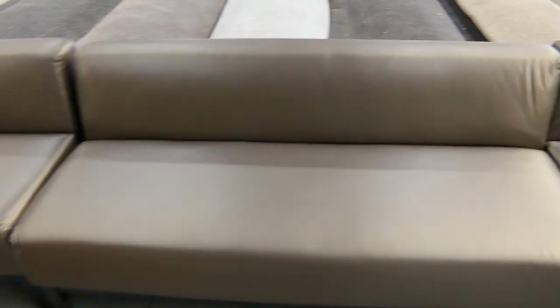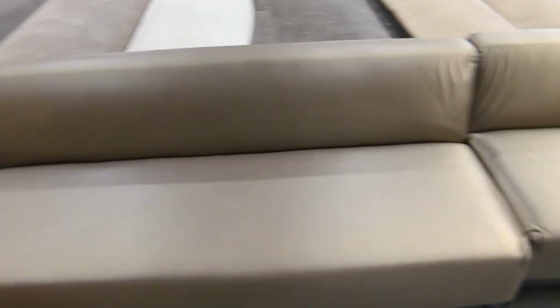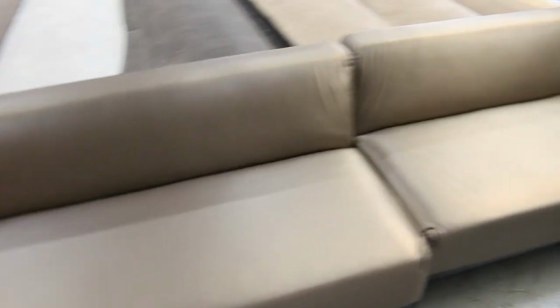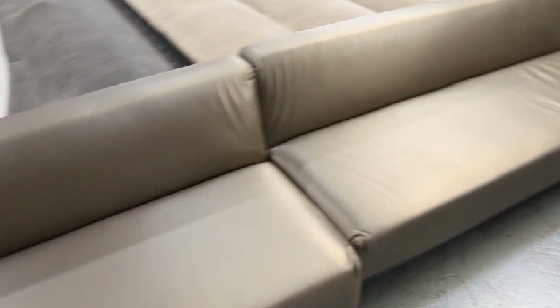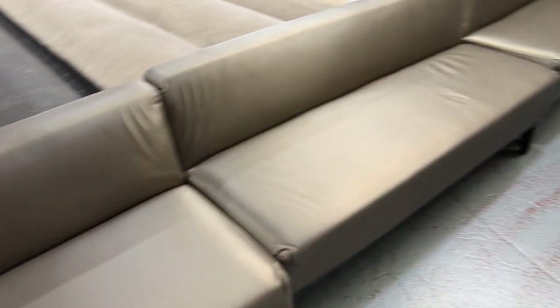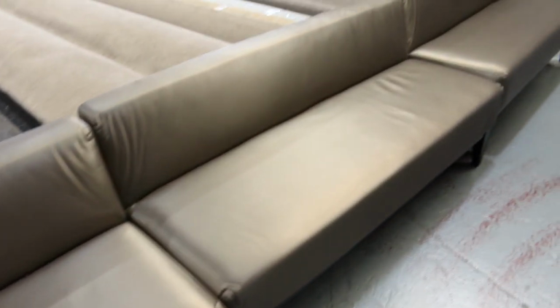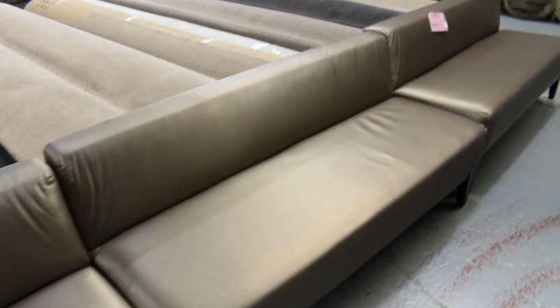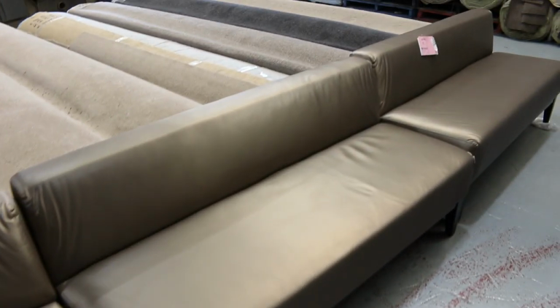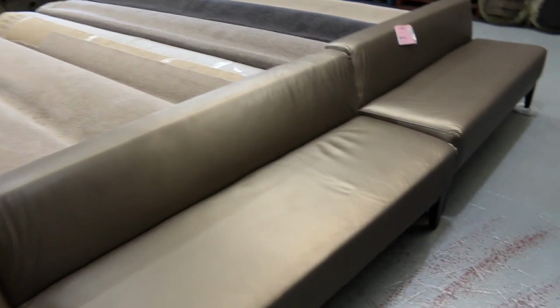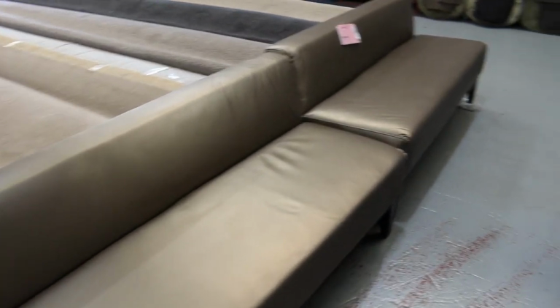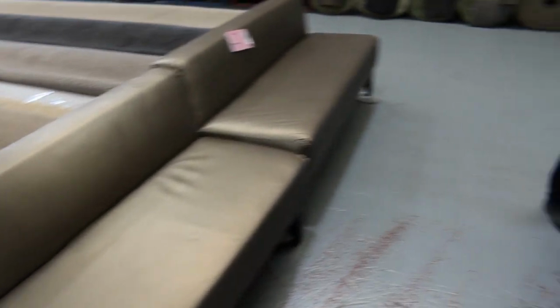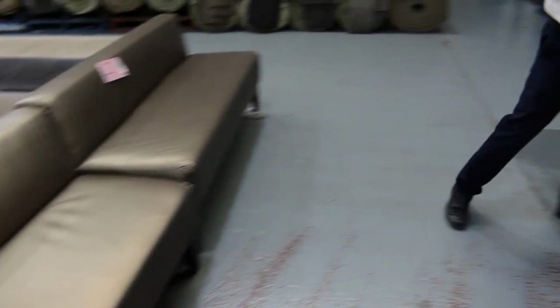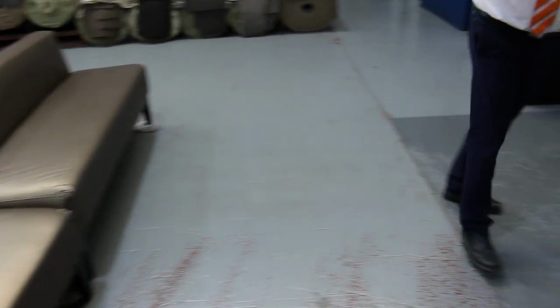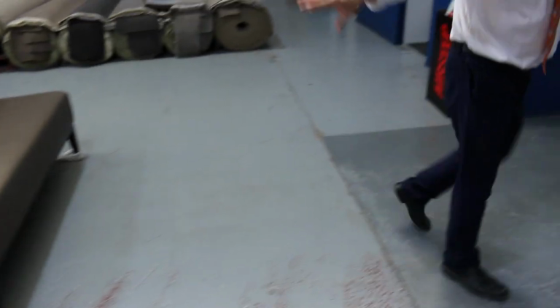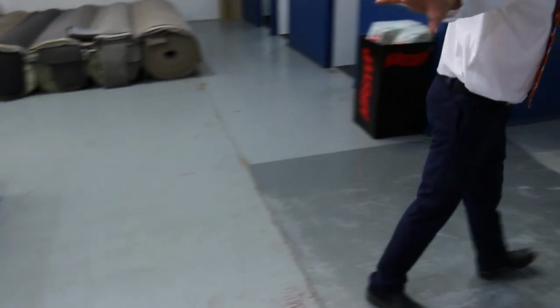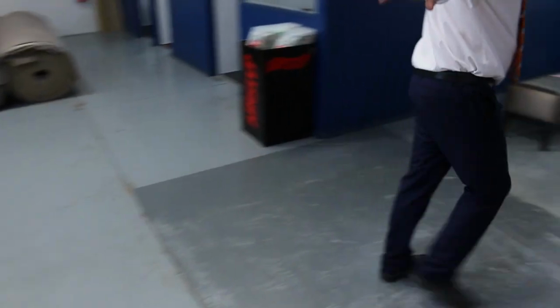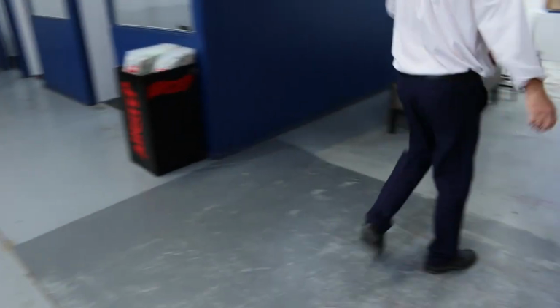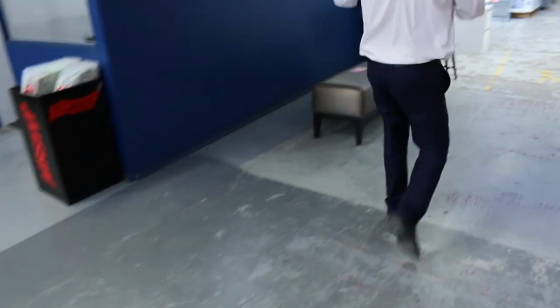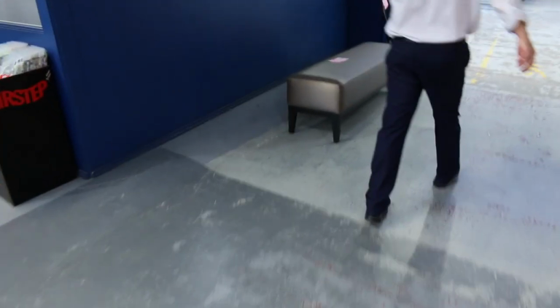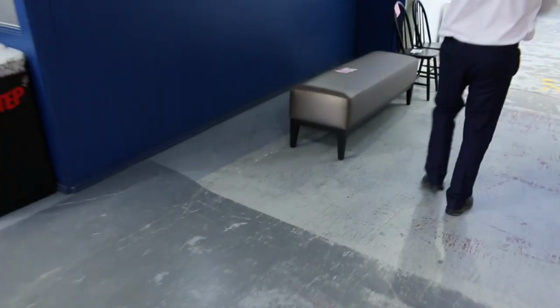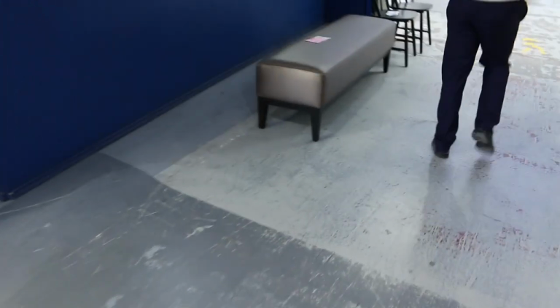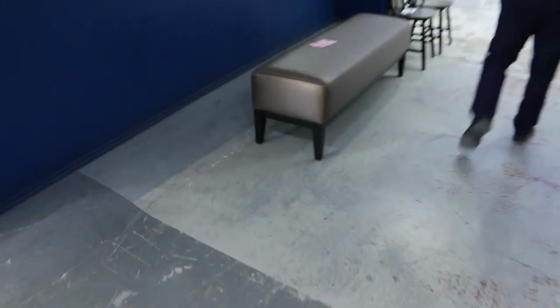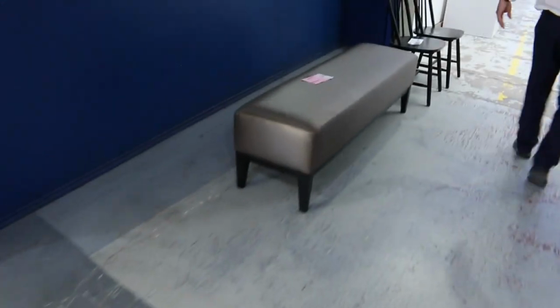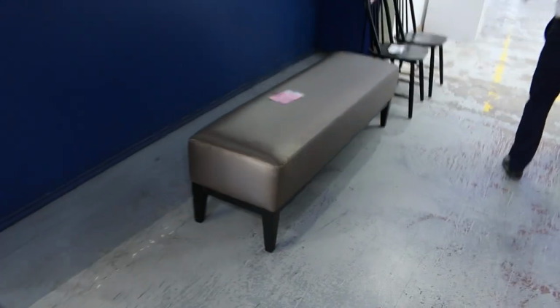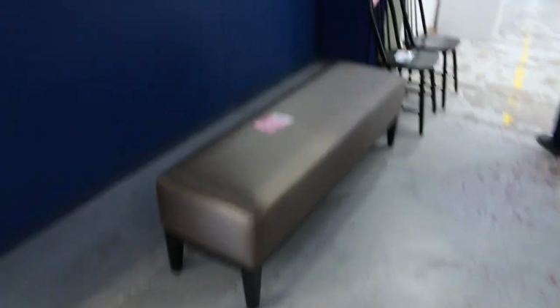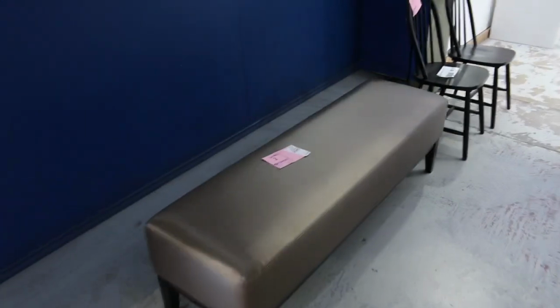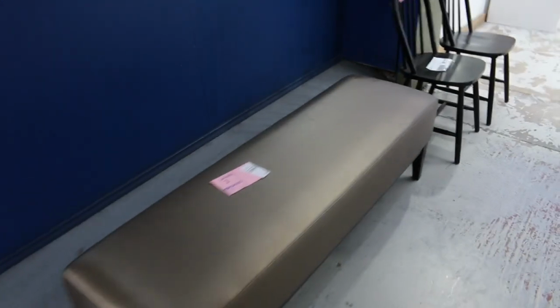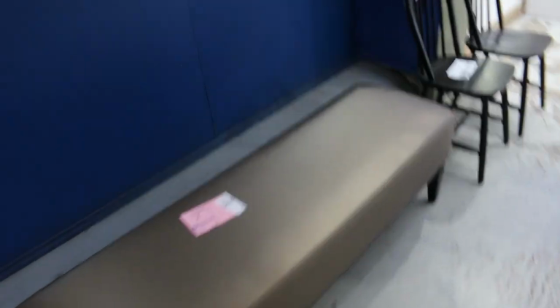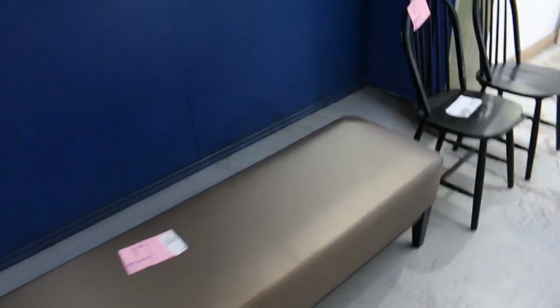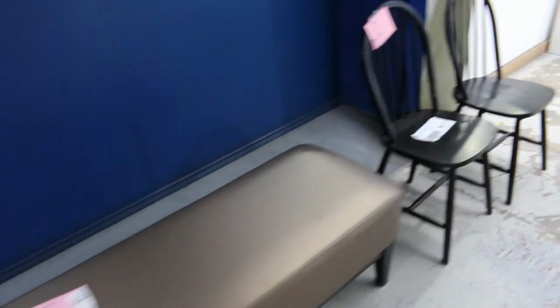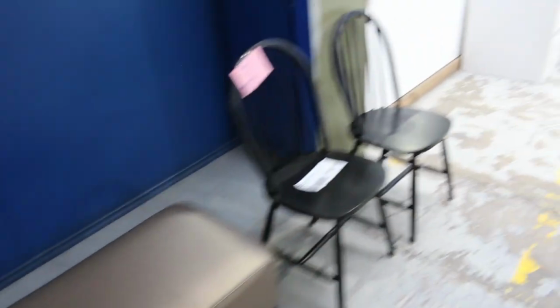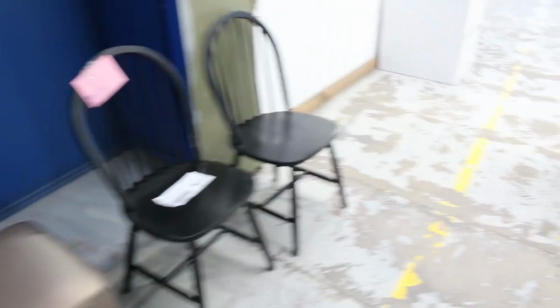Mainly heat pump dryers, front load washers, and double ovens to name but a few things. These are absolutely beautiful — of course being the X-Hire stuff. One dollar no reserve on all of that, so it's really nice looking gear. A couple of dining chairs as well.